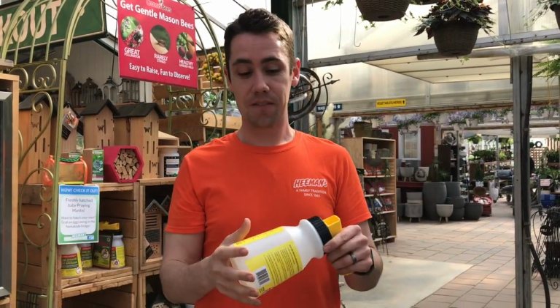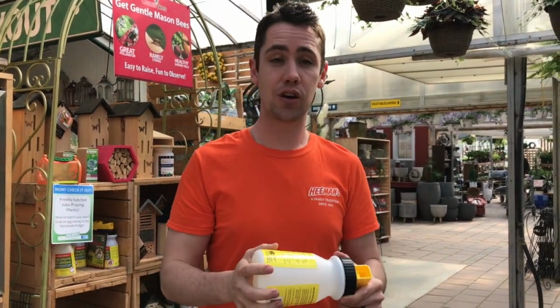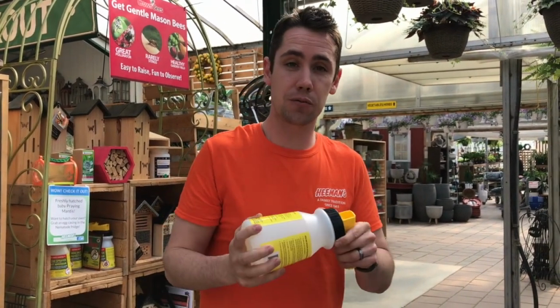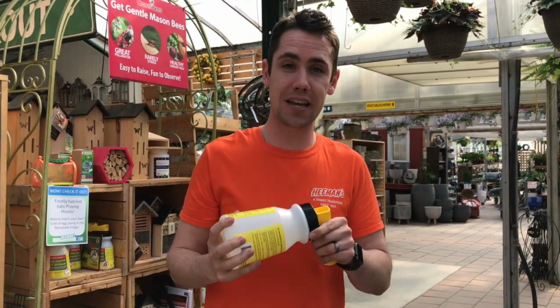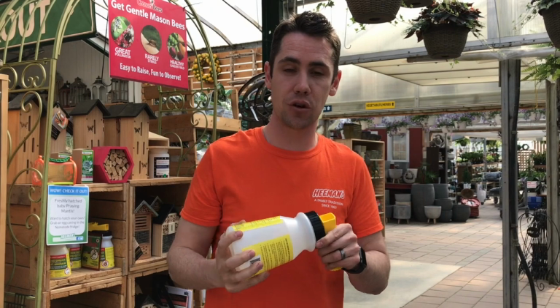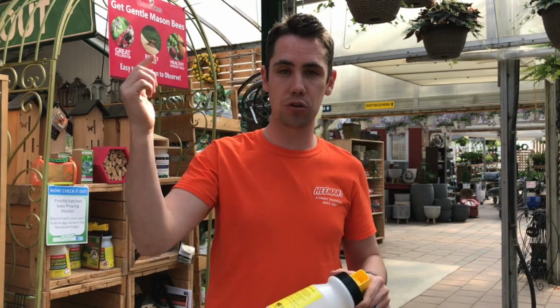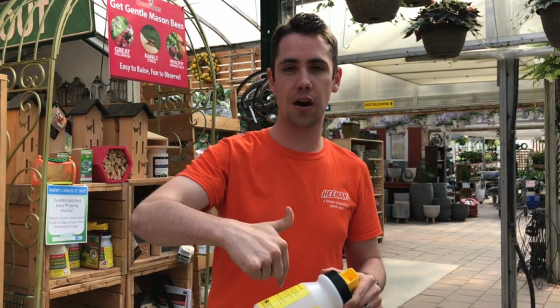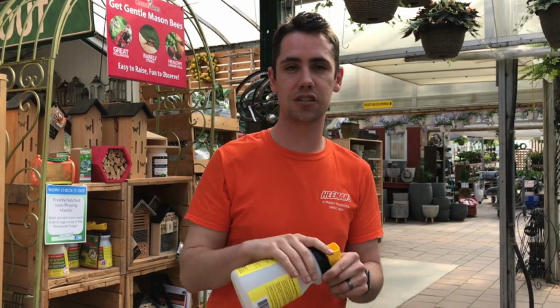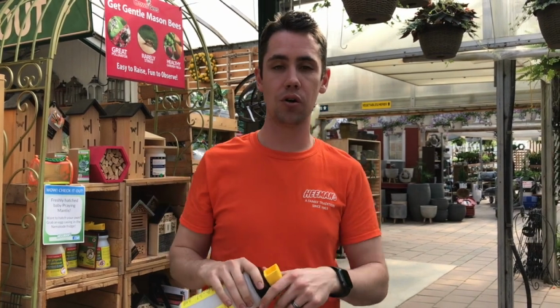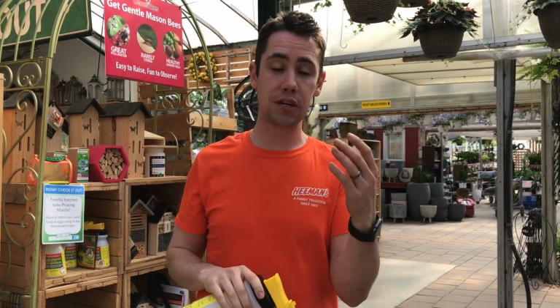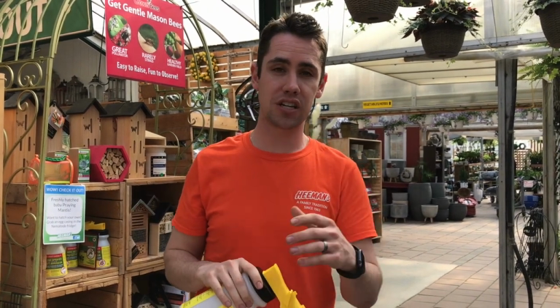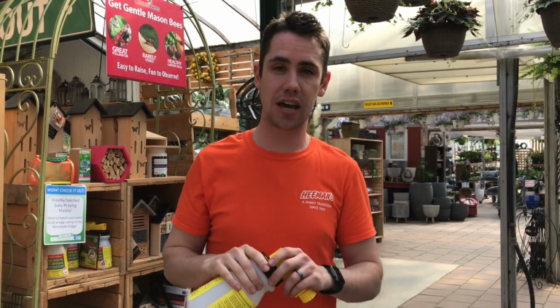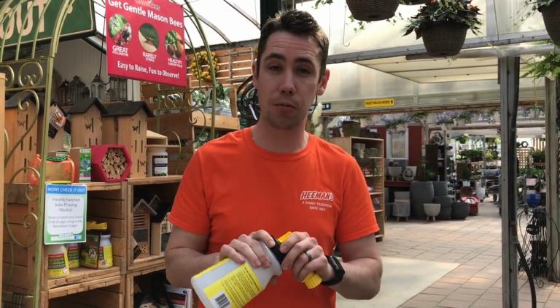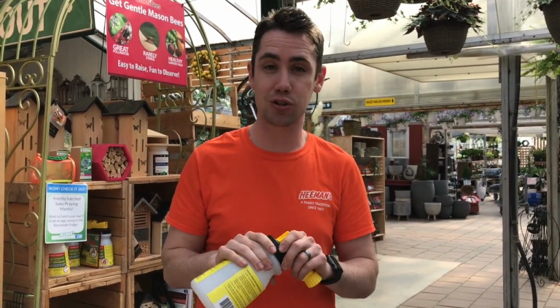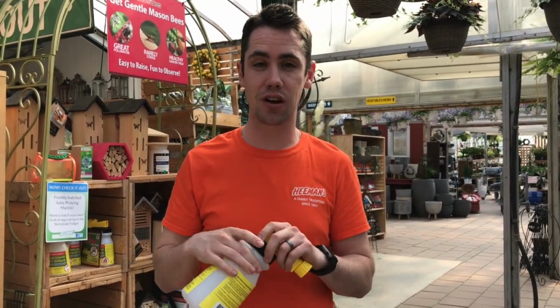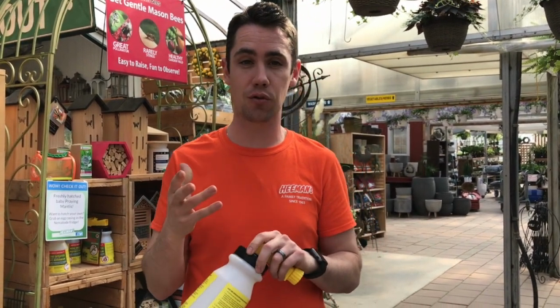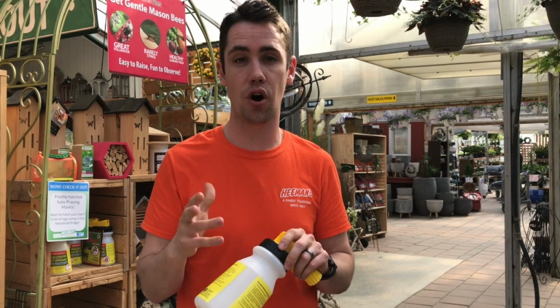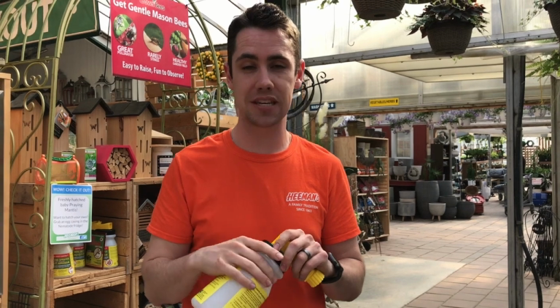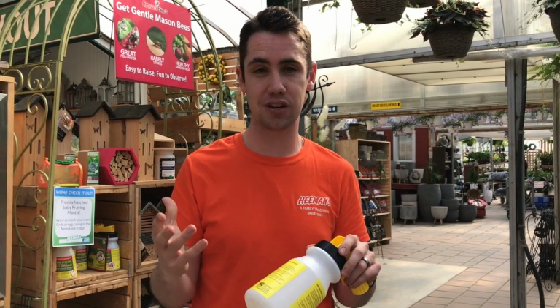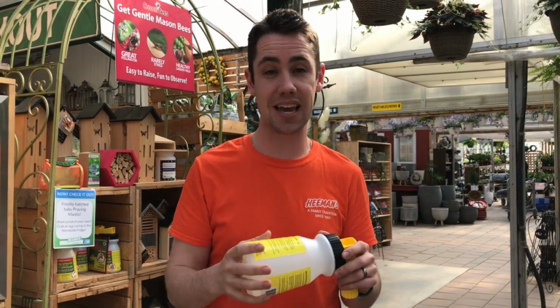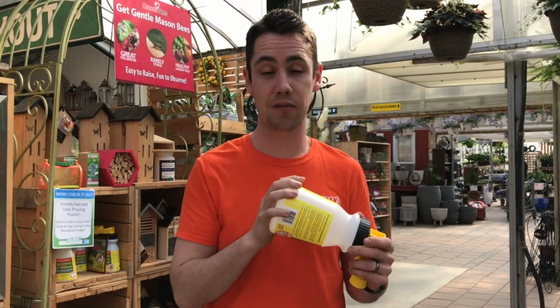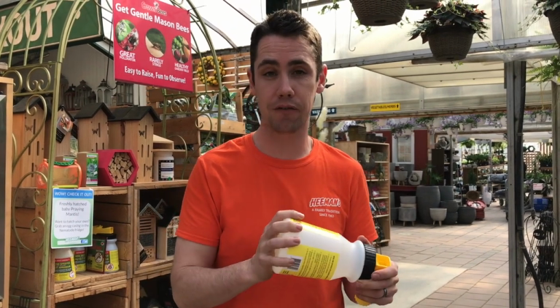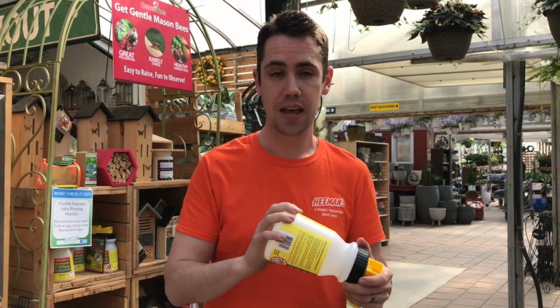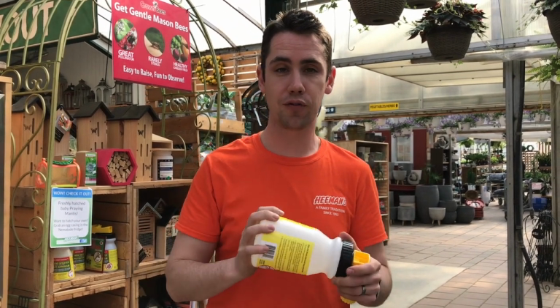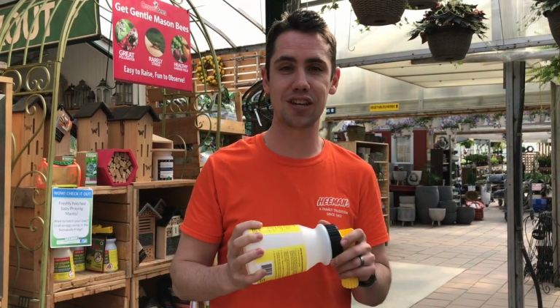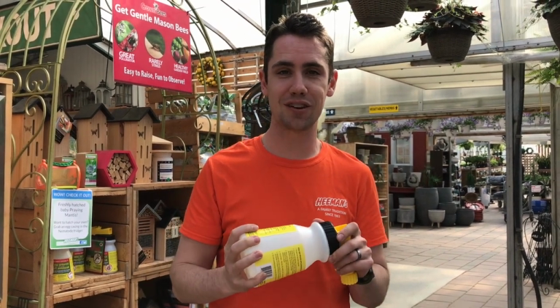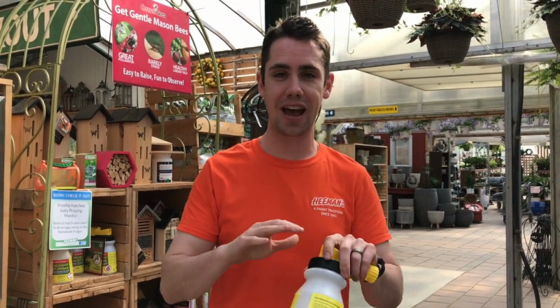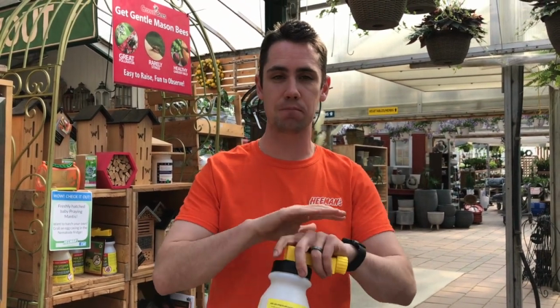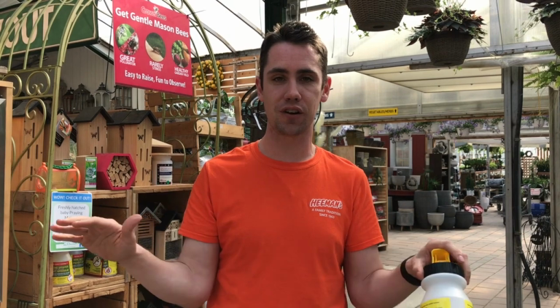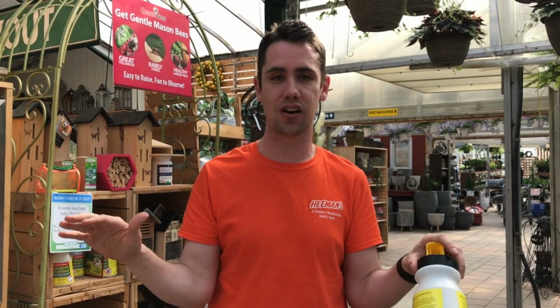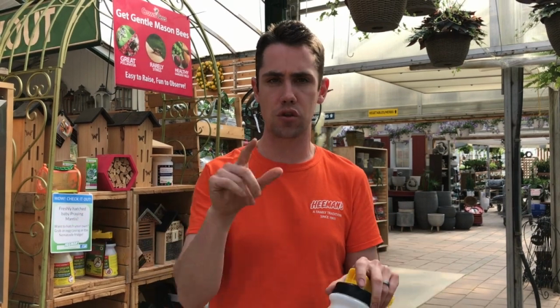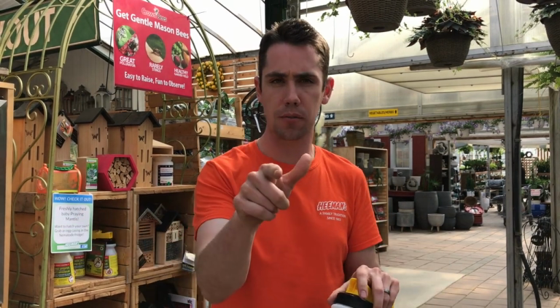If you have any questions about applying nematodes, post them in the comment section below. Be sure to check out the how-to apply nematodes guide on our website at Heman.ca — it will be very helpful. We look forward to seeing you out there having a beautiful, clean lawn with no grubs.